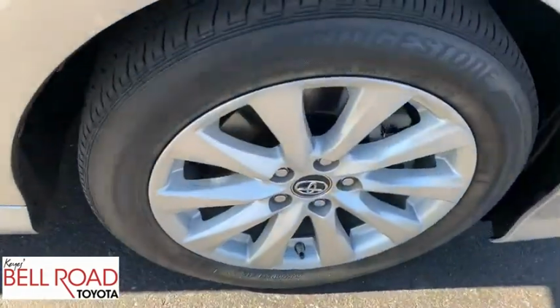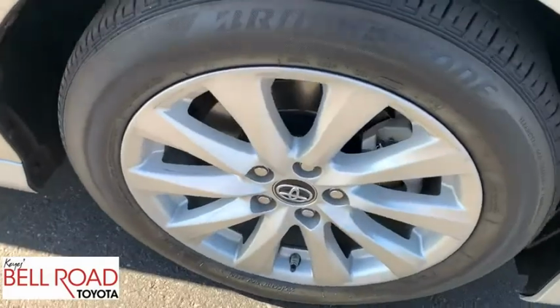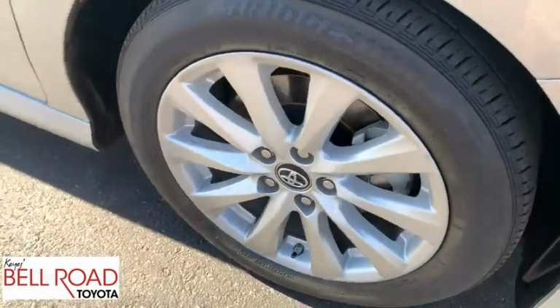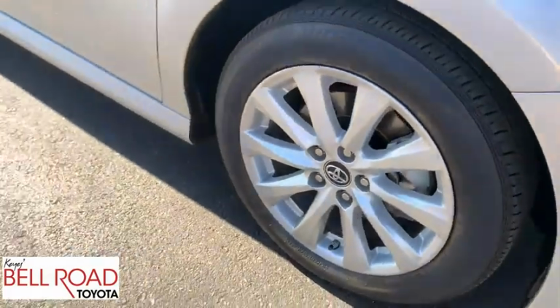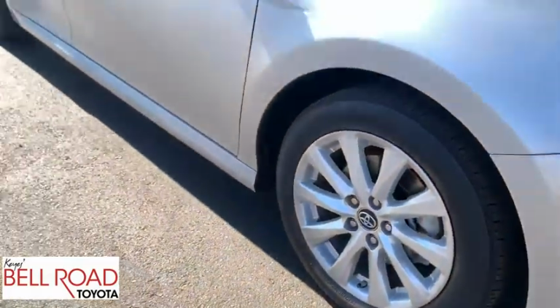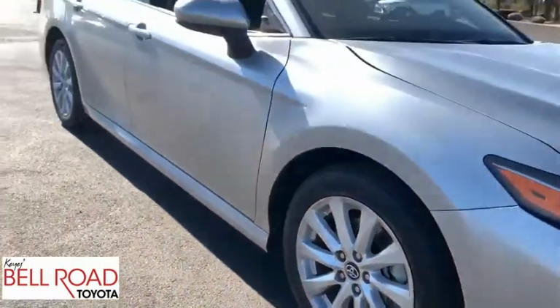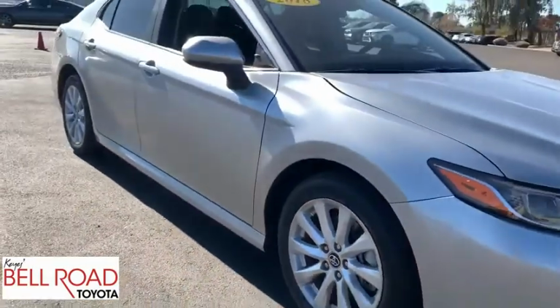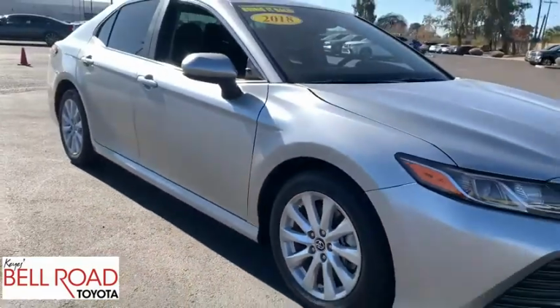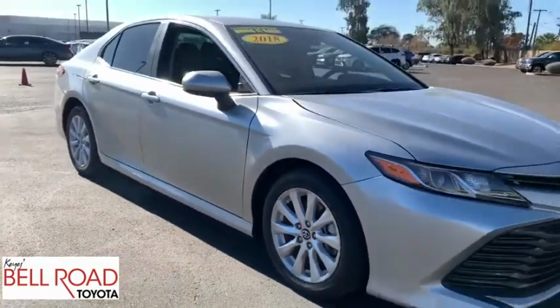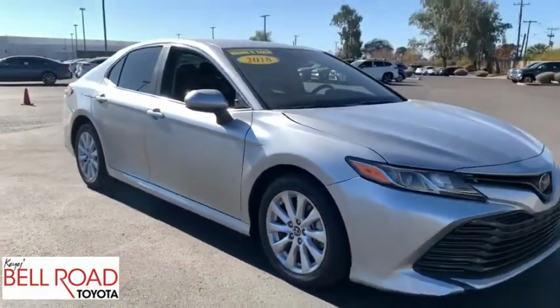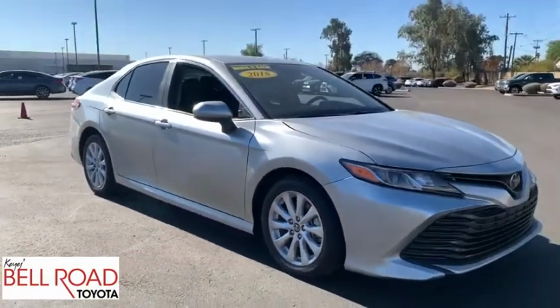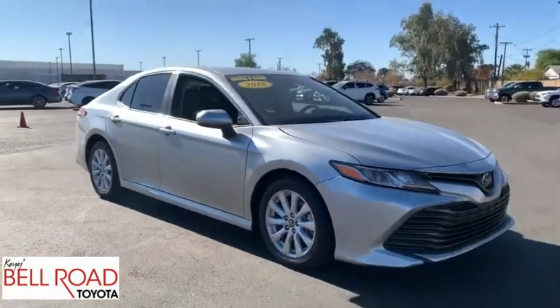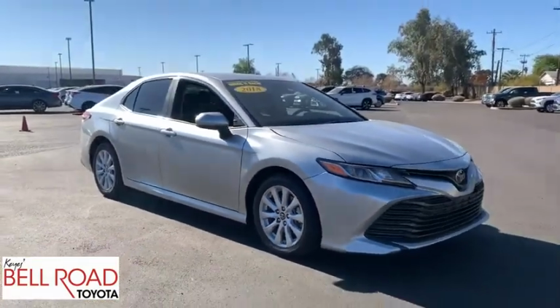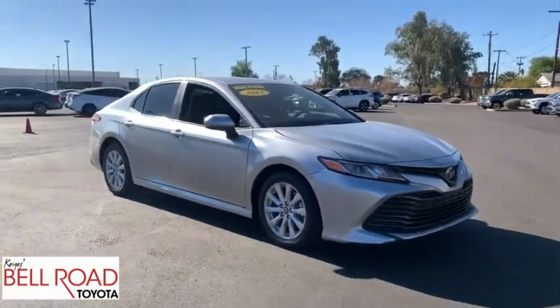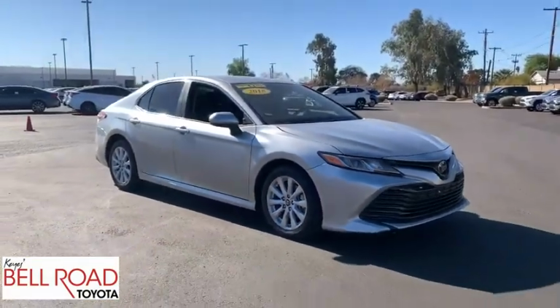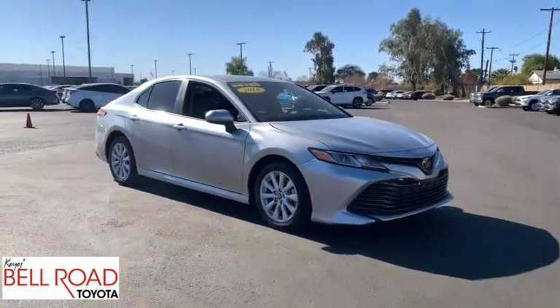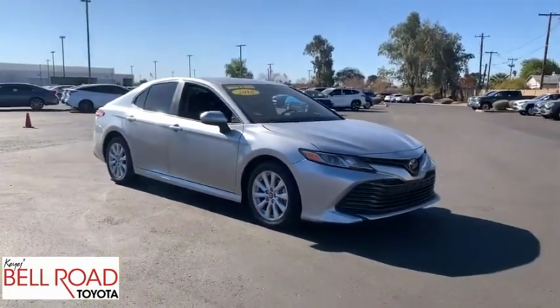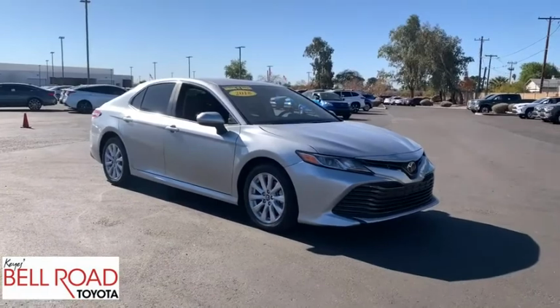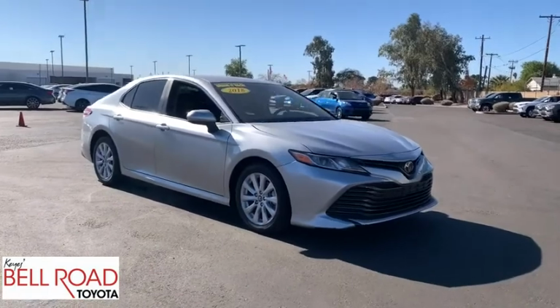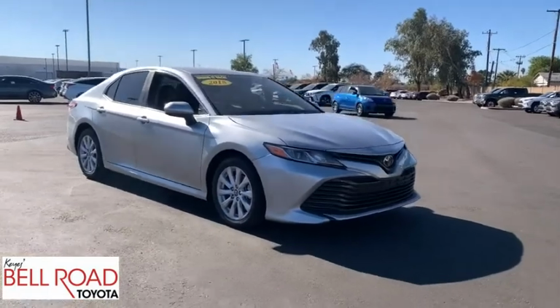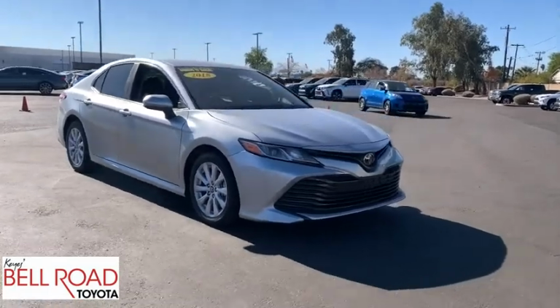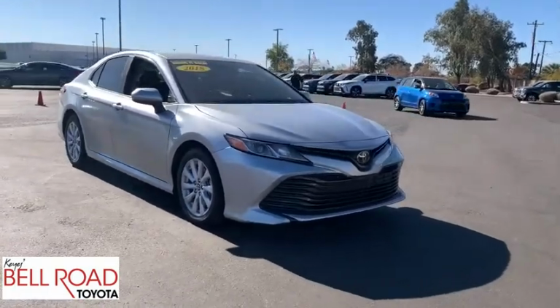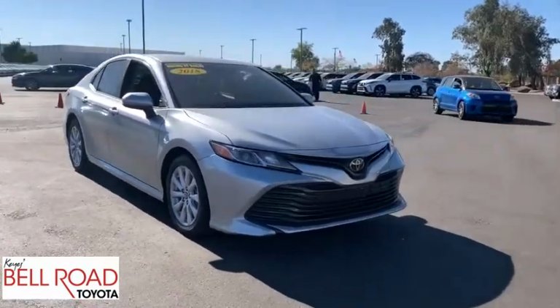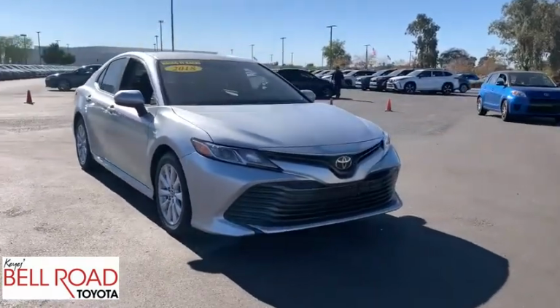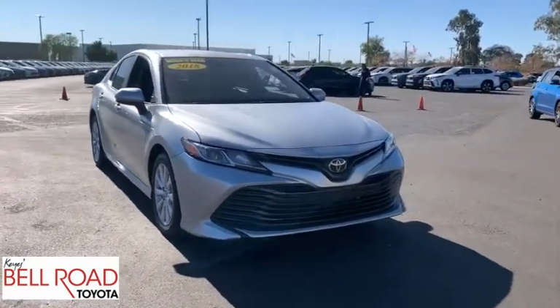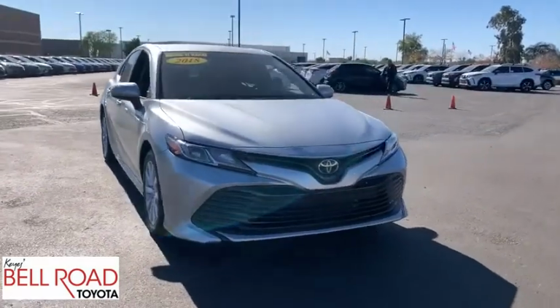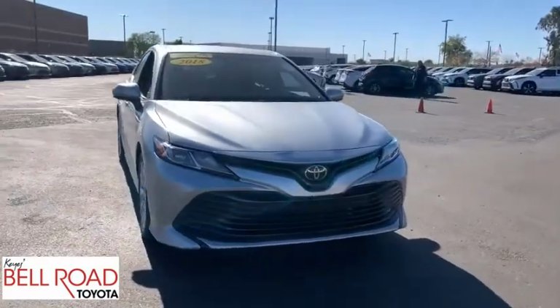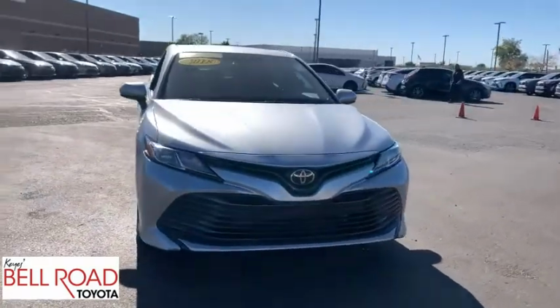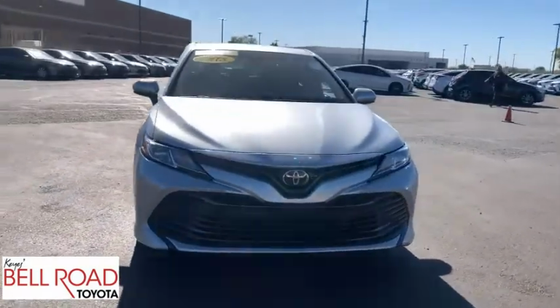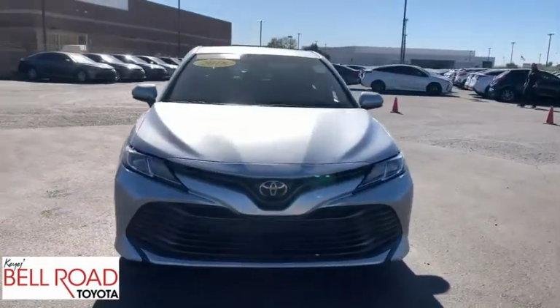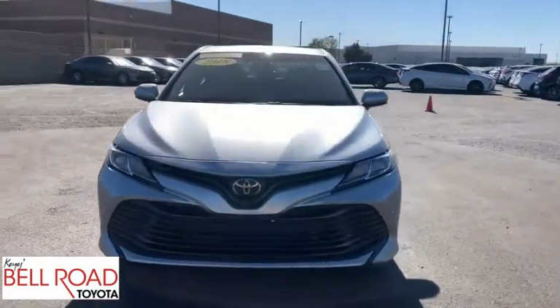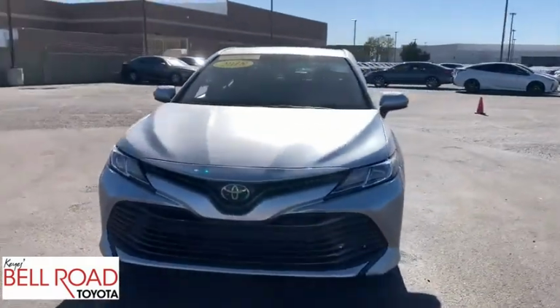Bluetooth, dual airbags, power steering, adjustable steering wheel, four-wheel disc brakes, cruise control, aluminum wheels, AM-FM stereo radio, front-wheel drive.